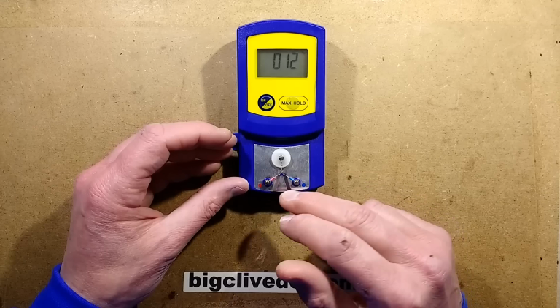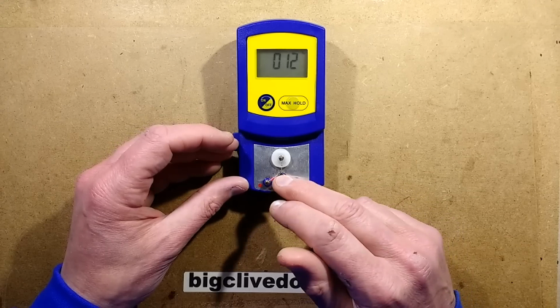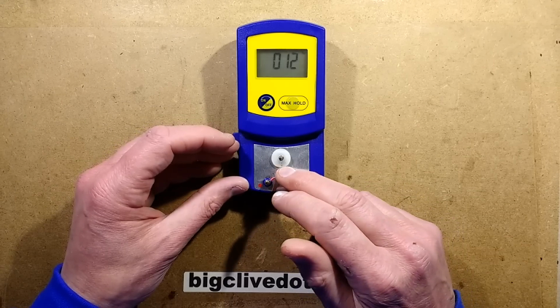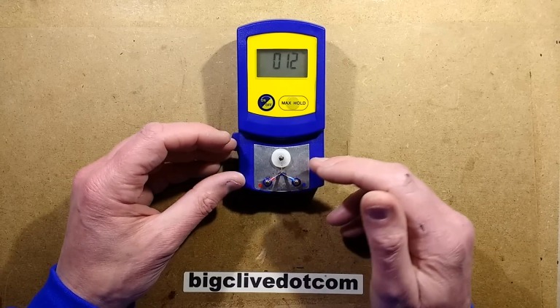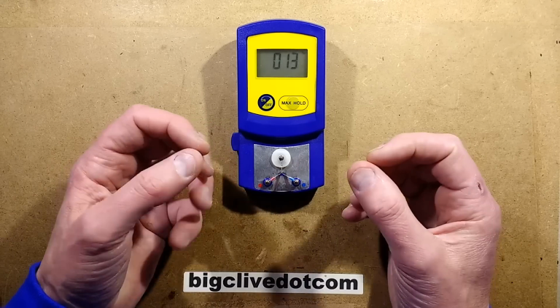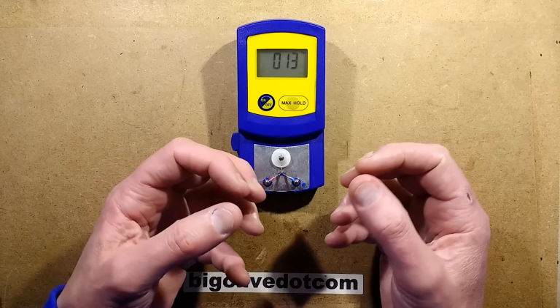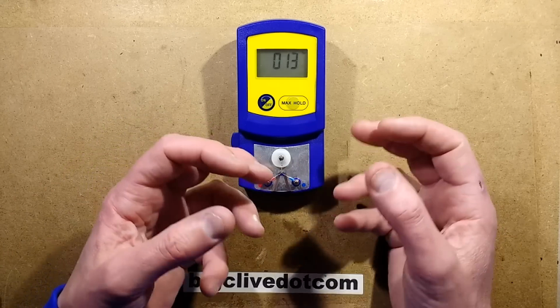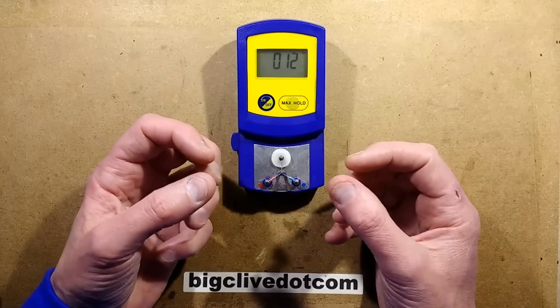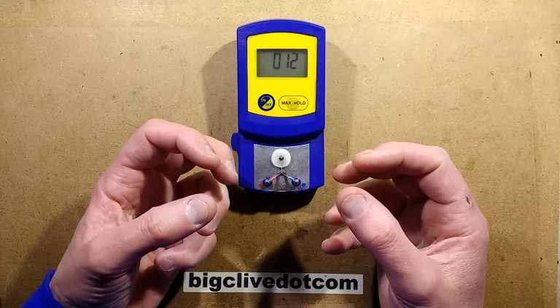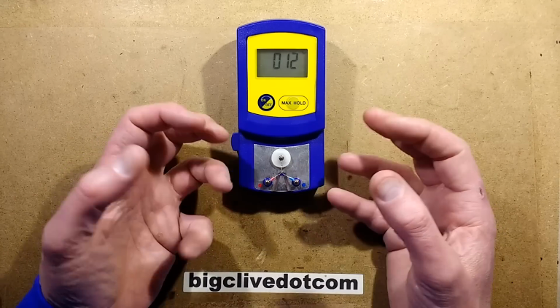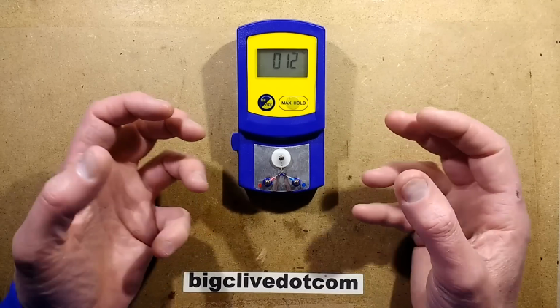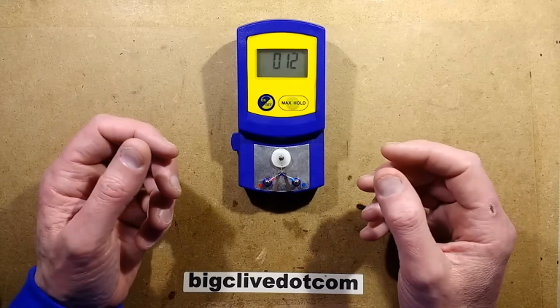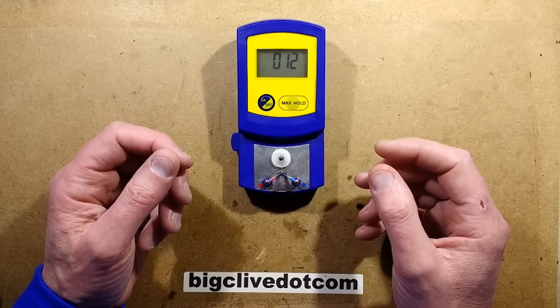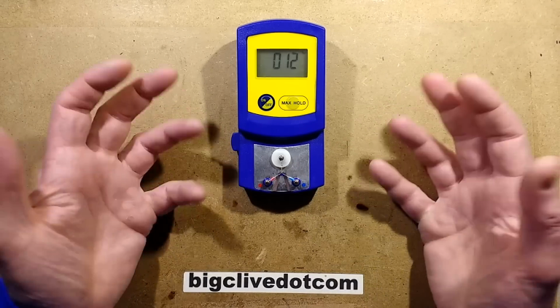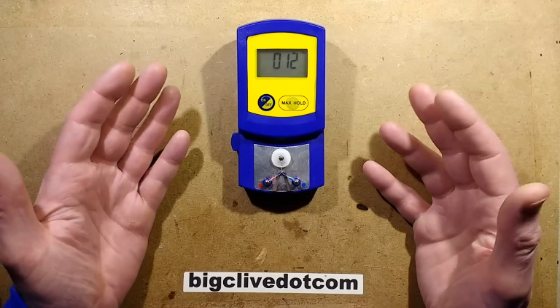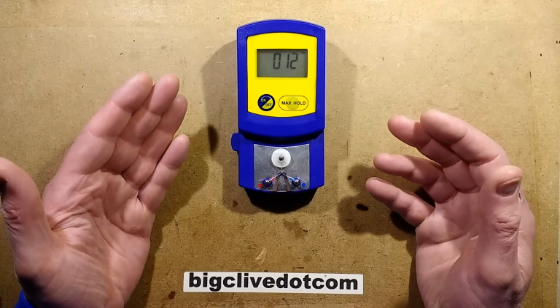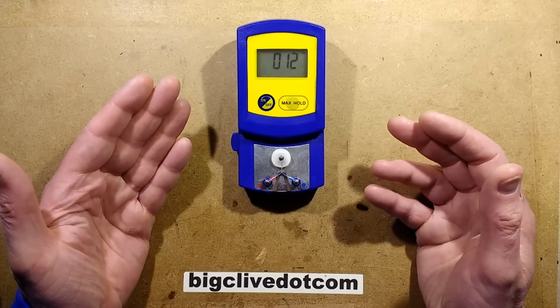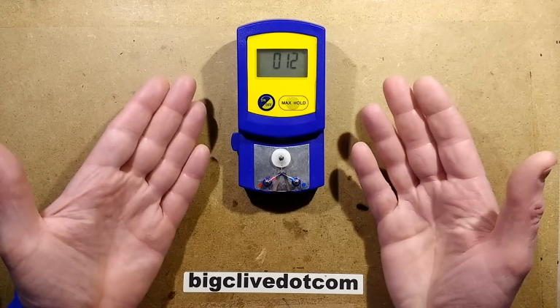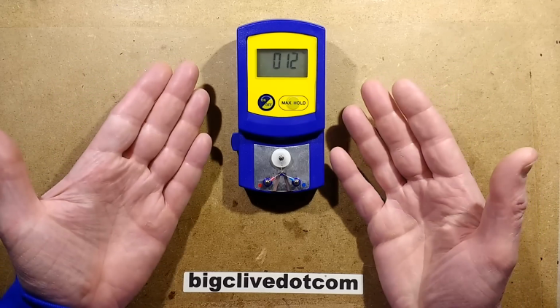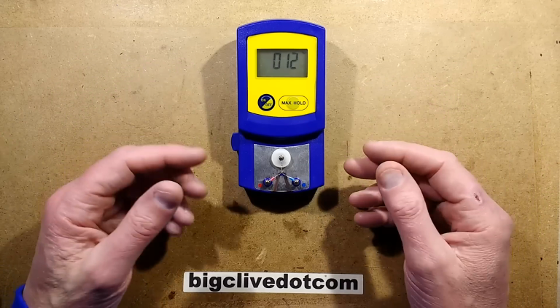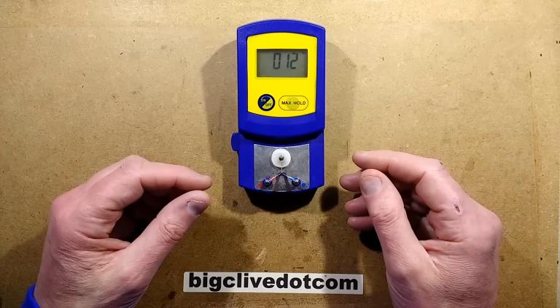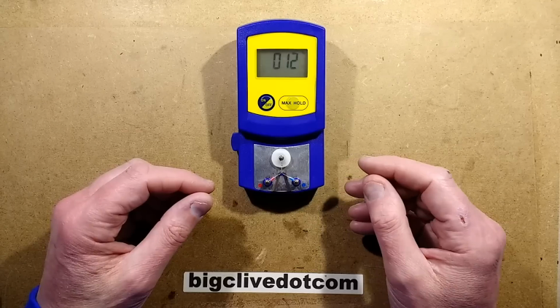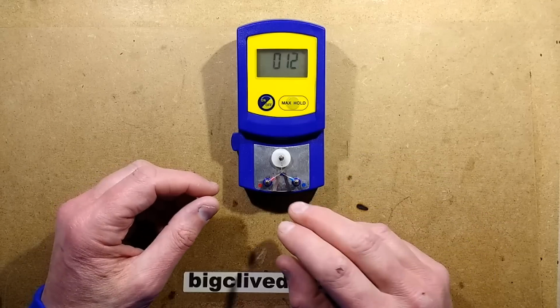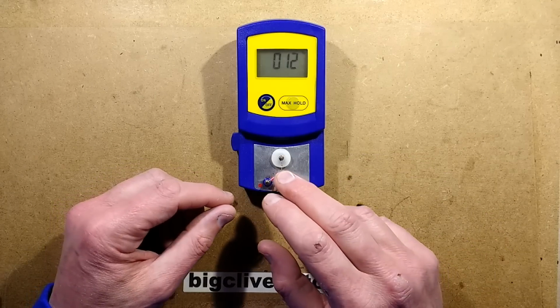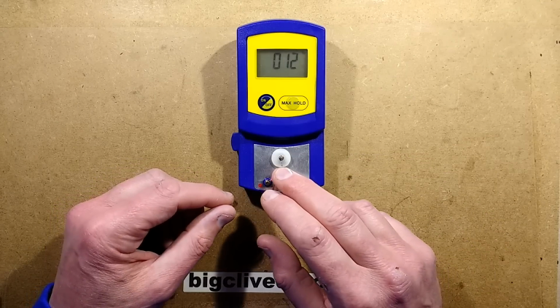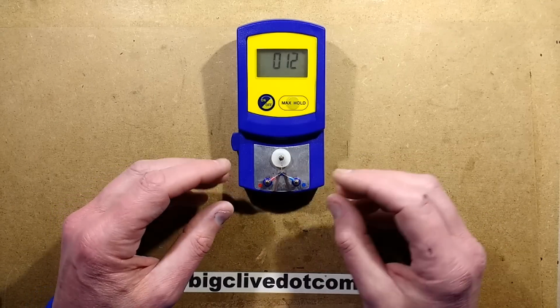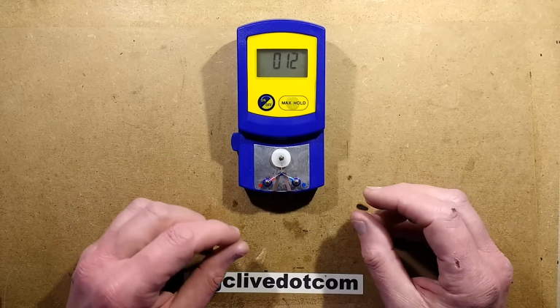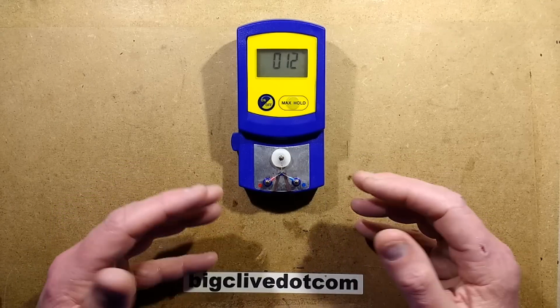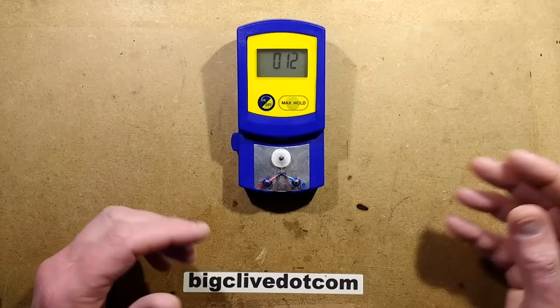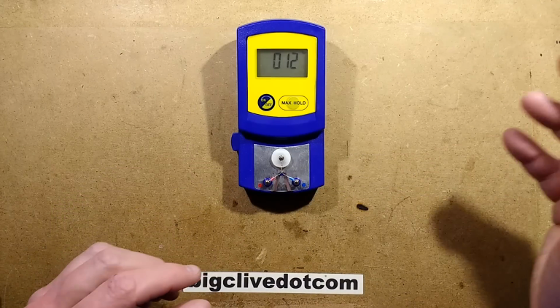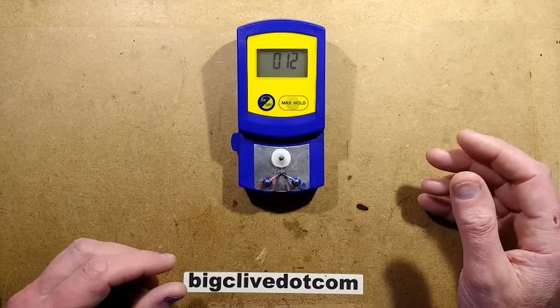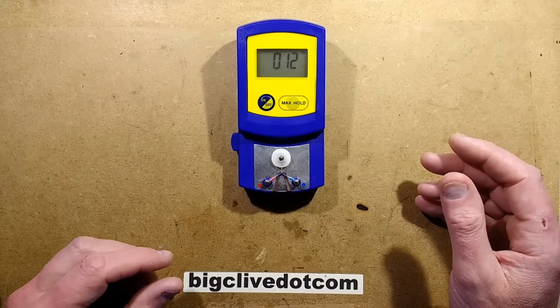When you heat them up, the different metals generate a slight electrical difference, and that can be used to indicate the temperature quite accurately. I think this is a K-type thermocouple, which indicates the specific metals it's made of.